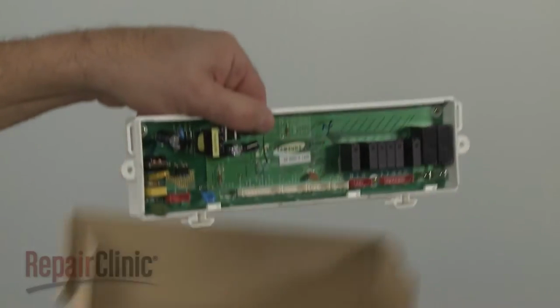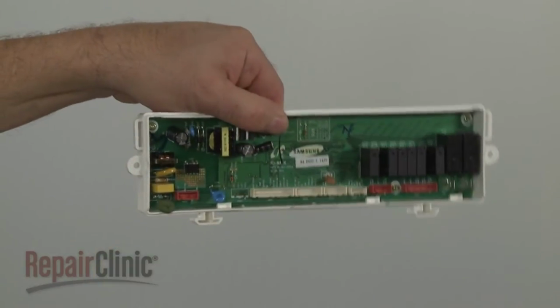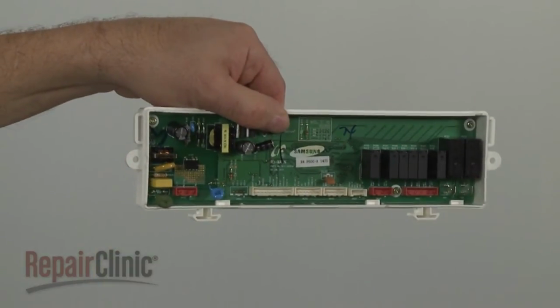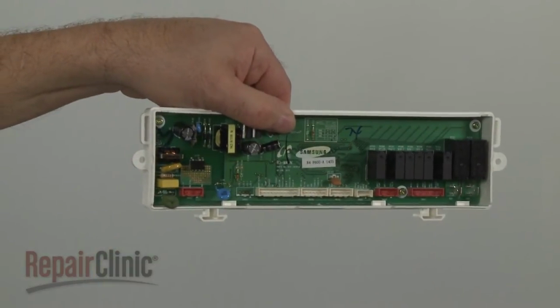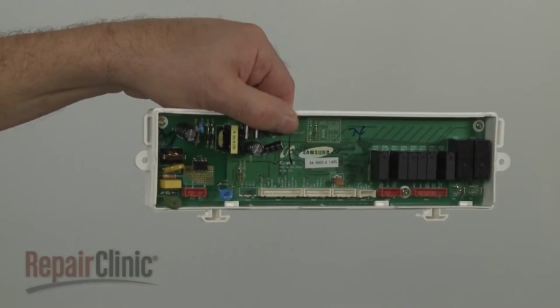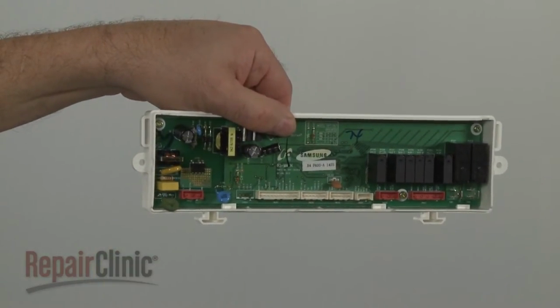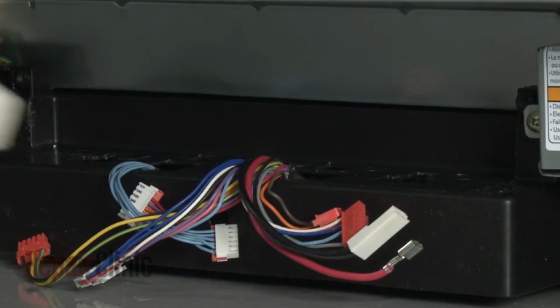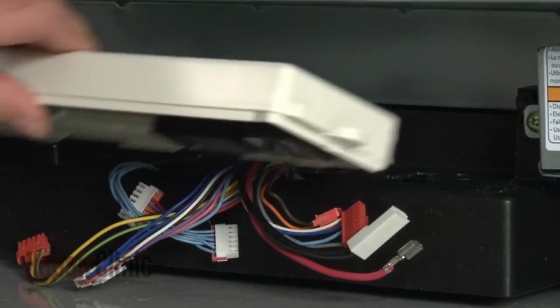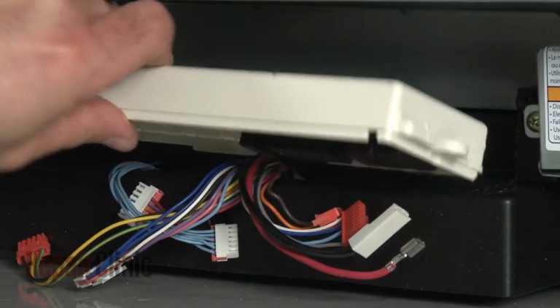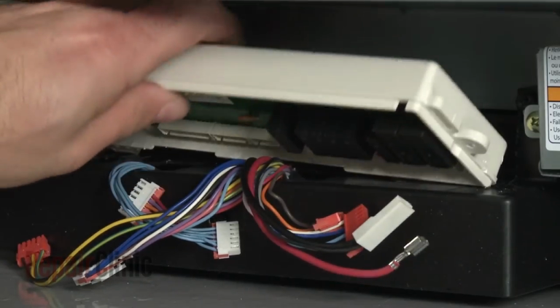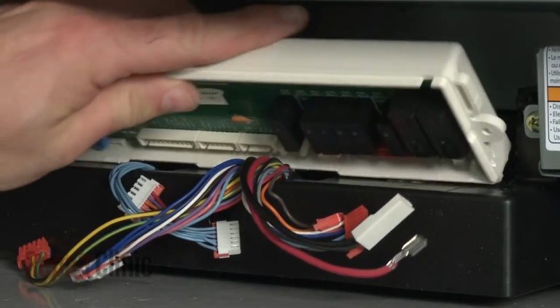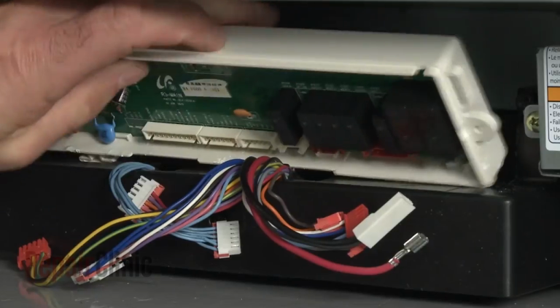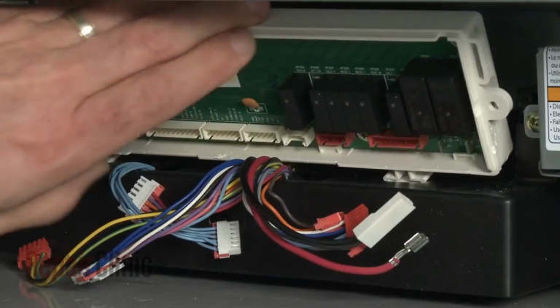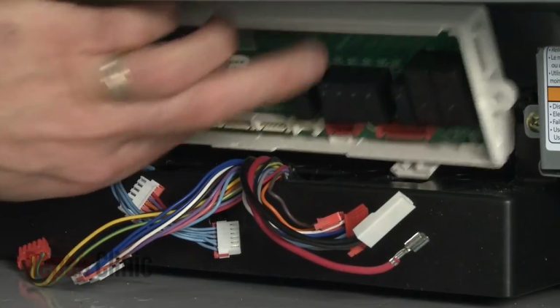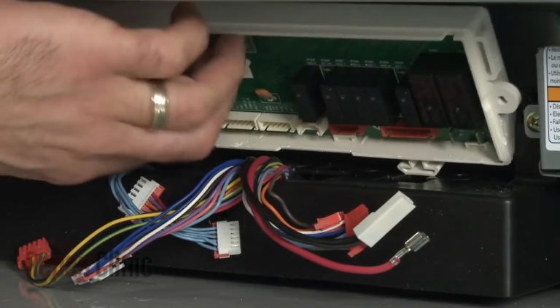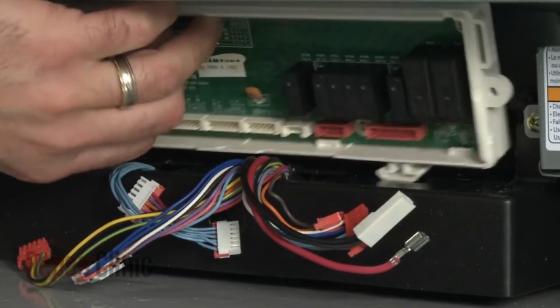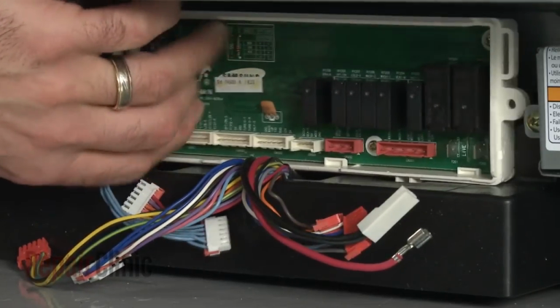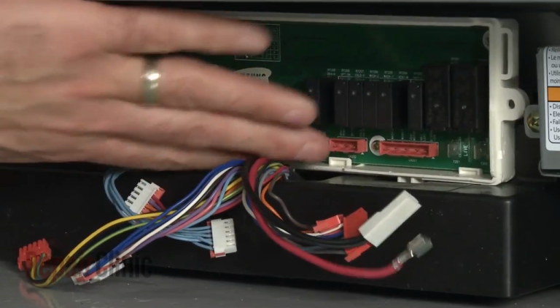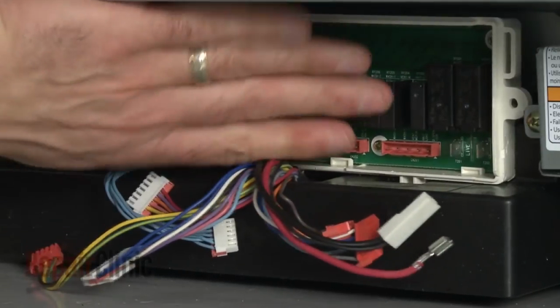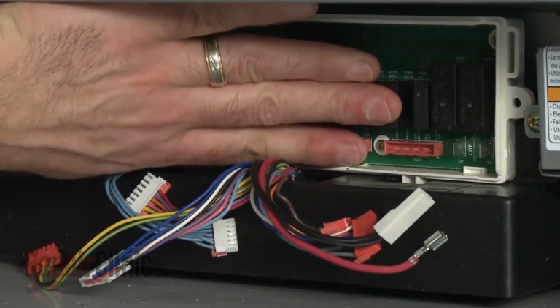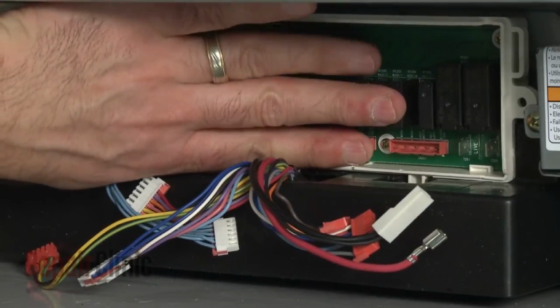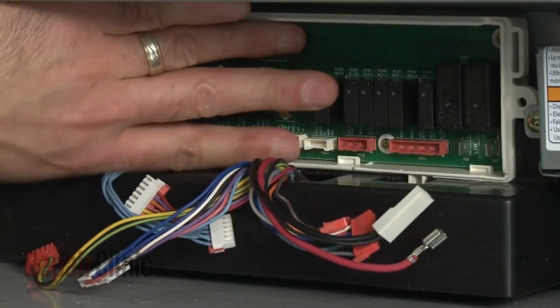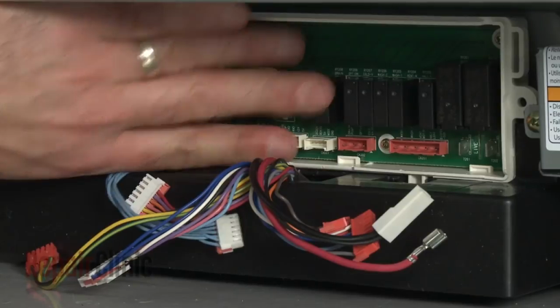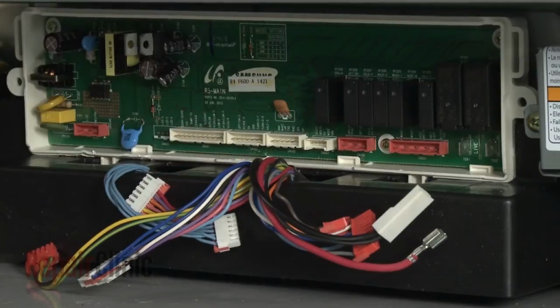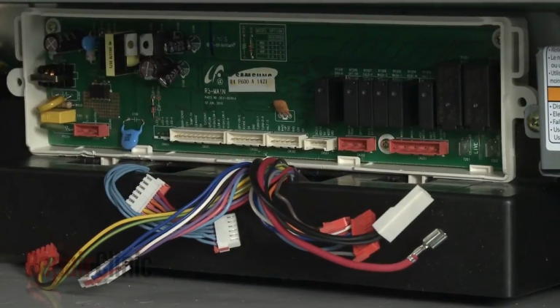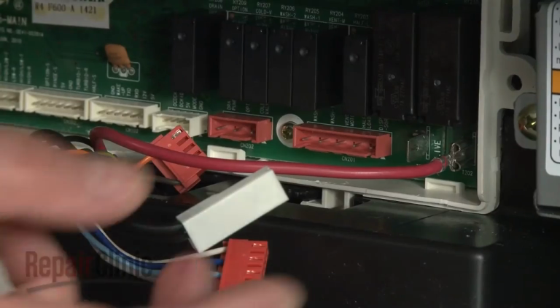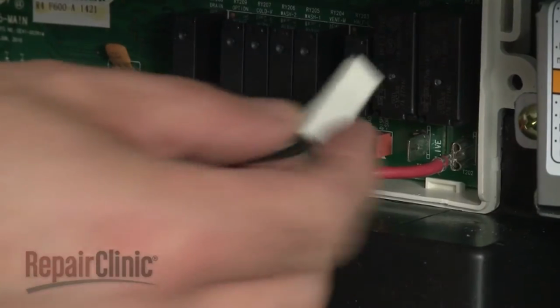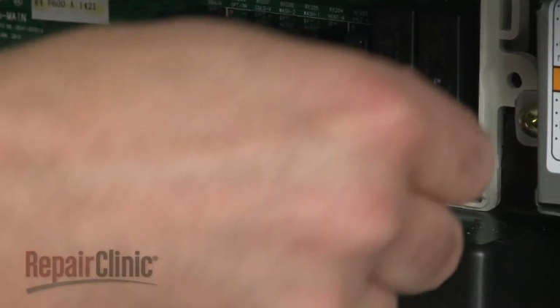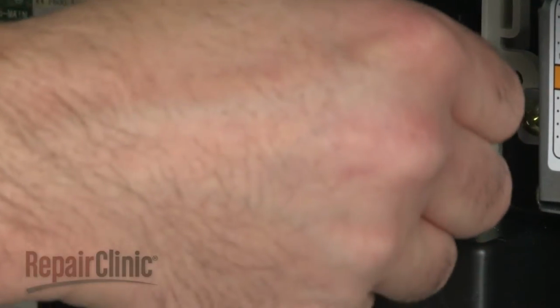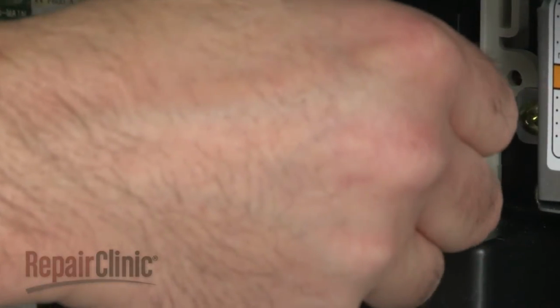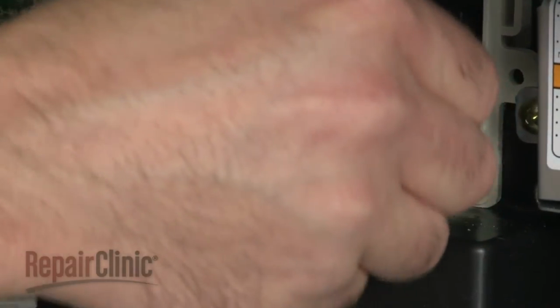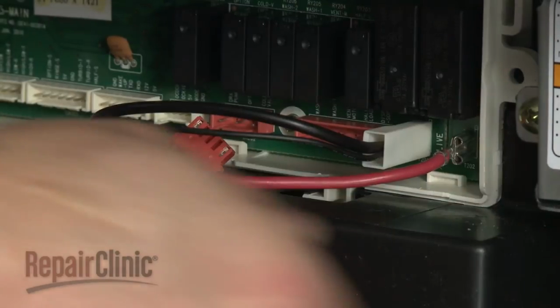Install the new main control board assembly by aligning the housing tabs with the slots in the base as you push the assembly into position. Connect the wires to the appropriate terminals on the new board.